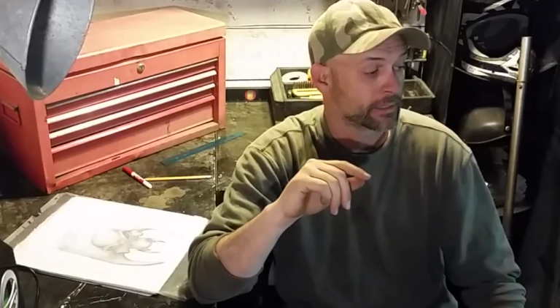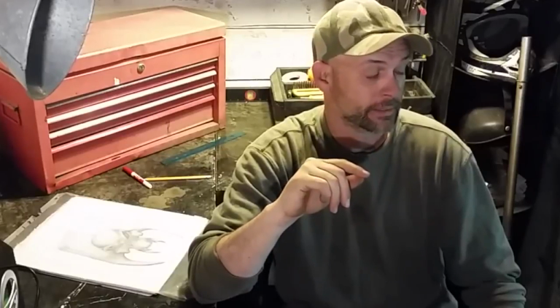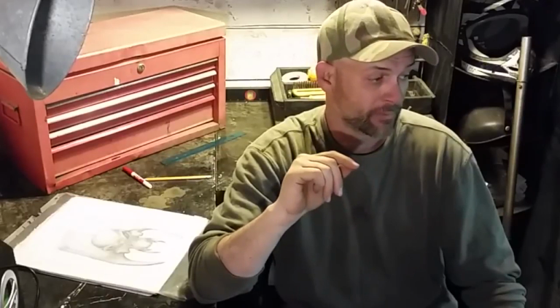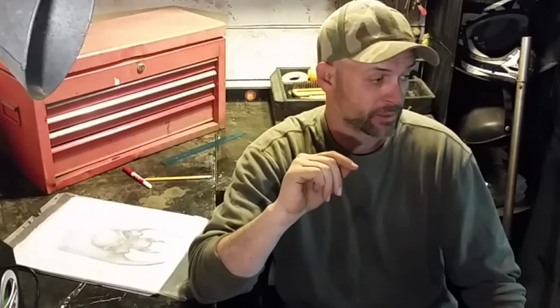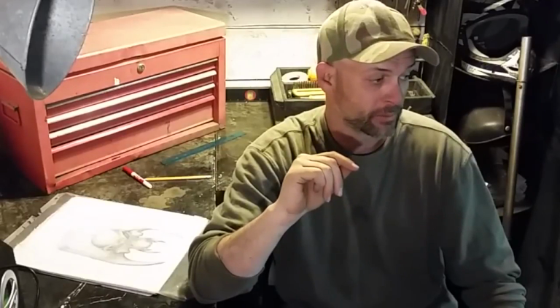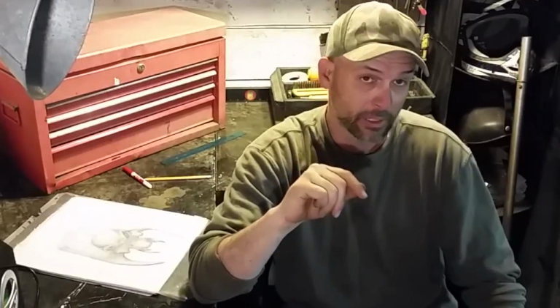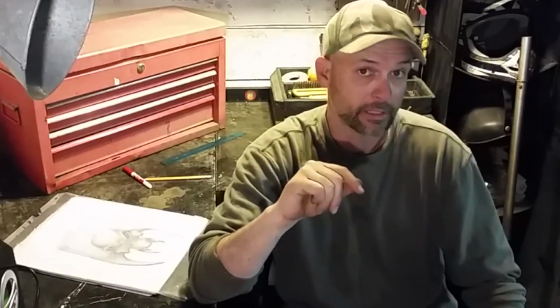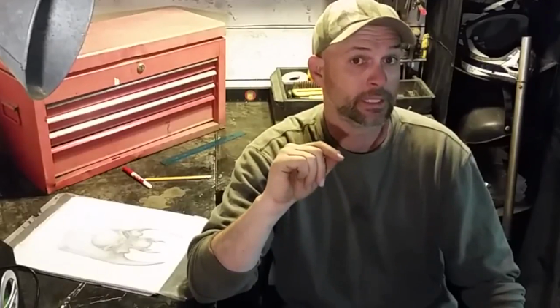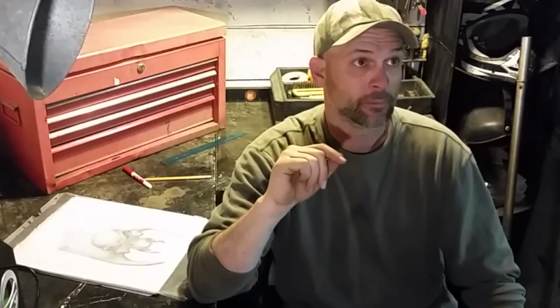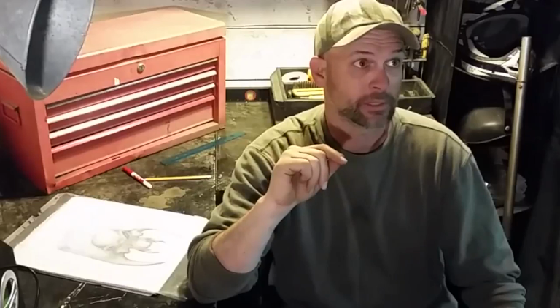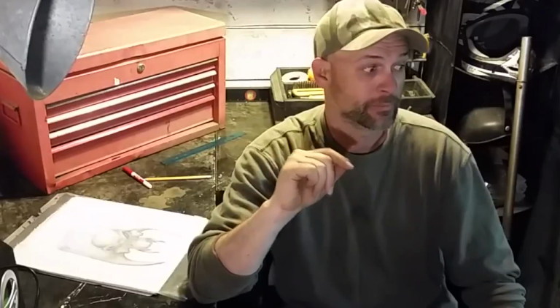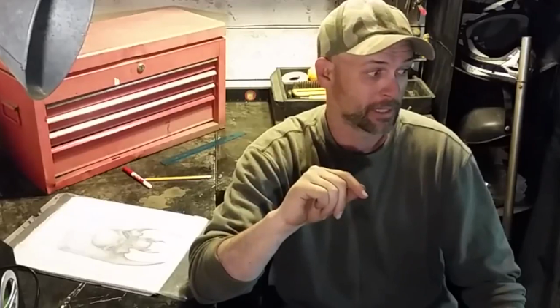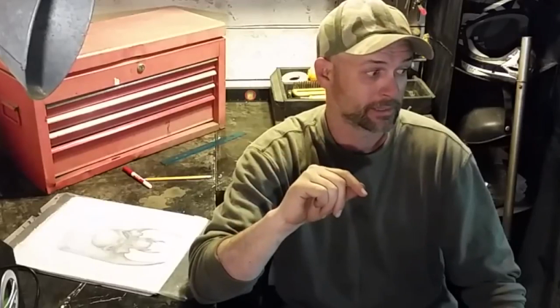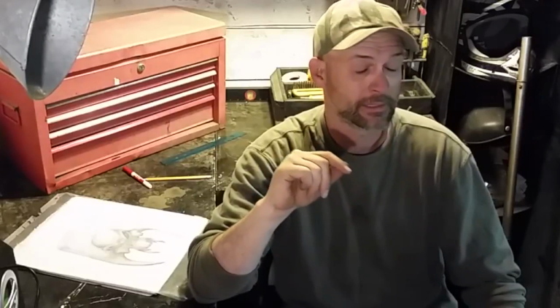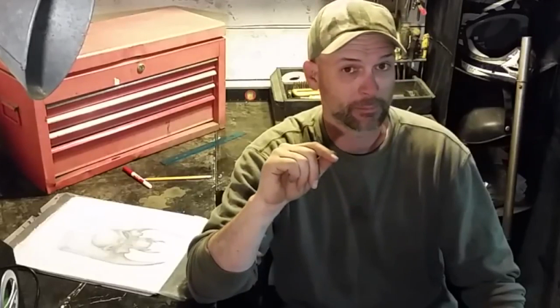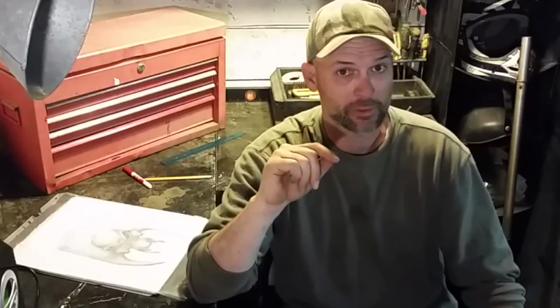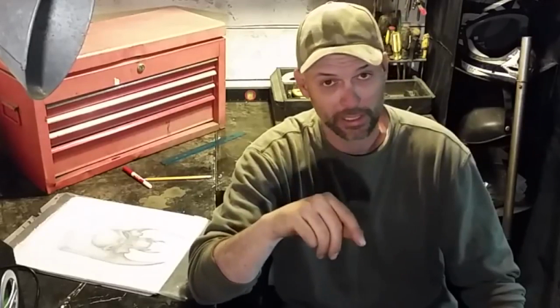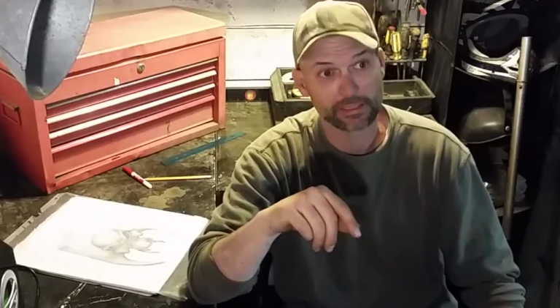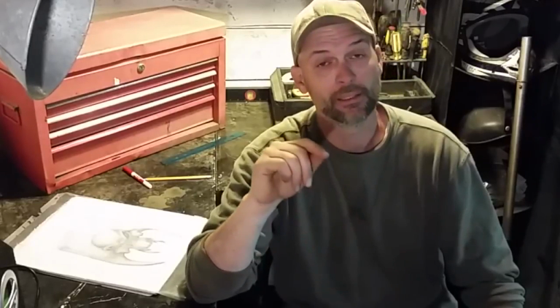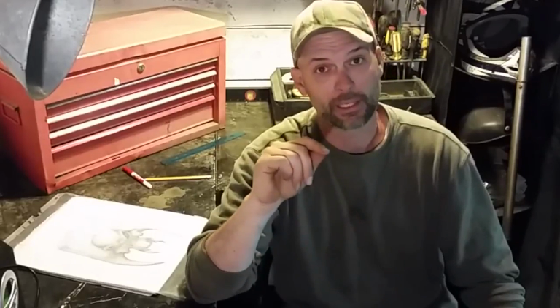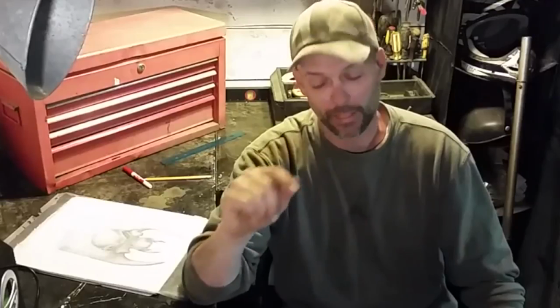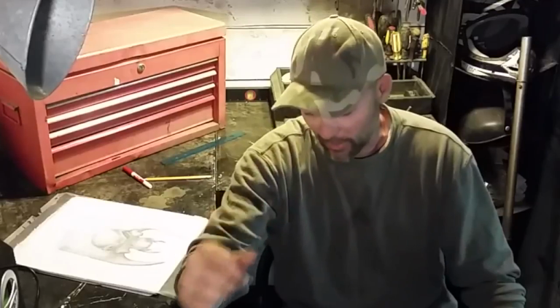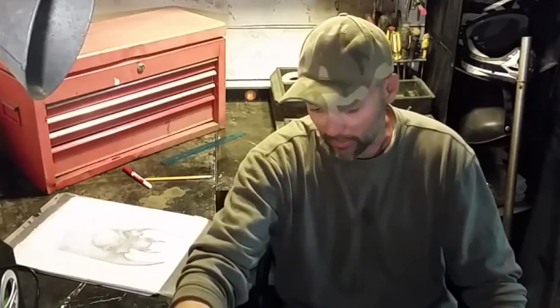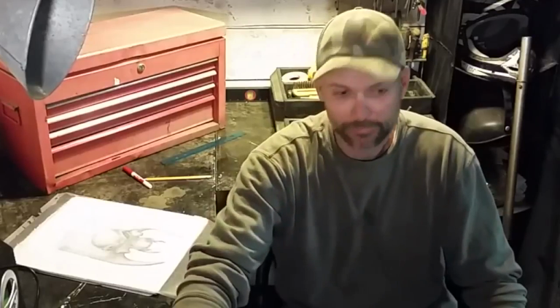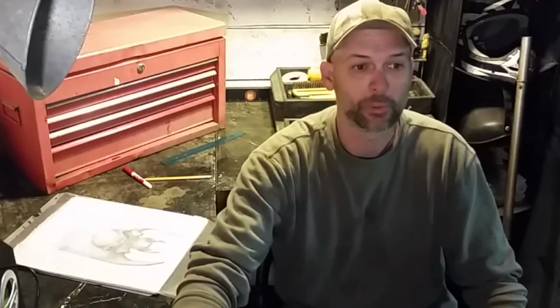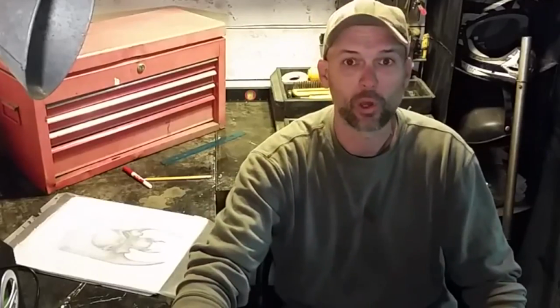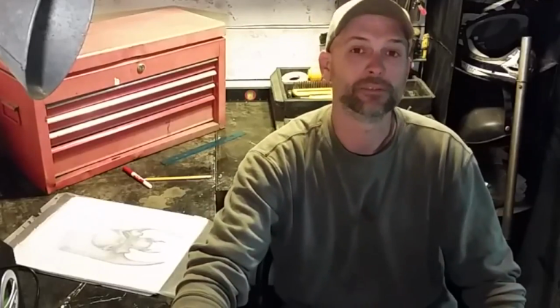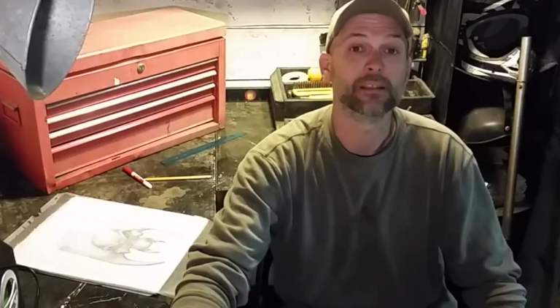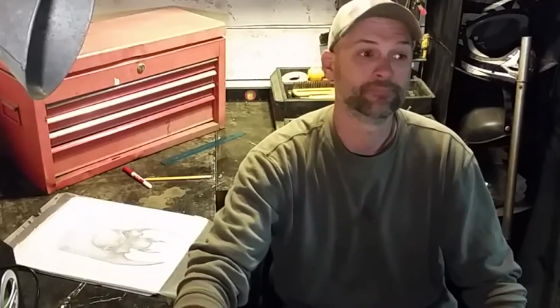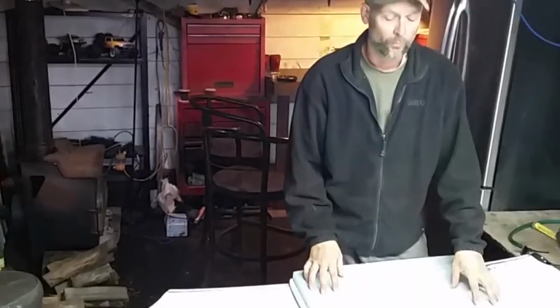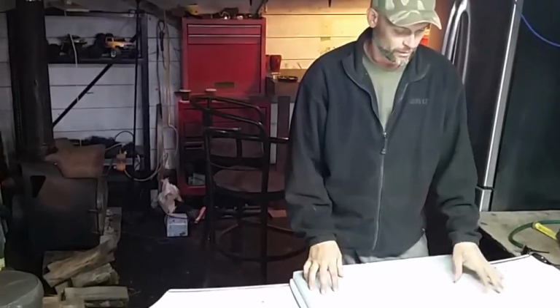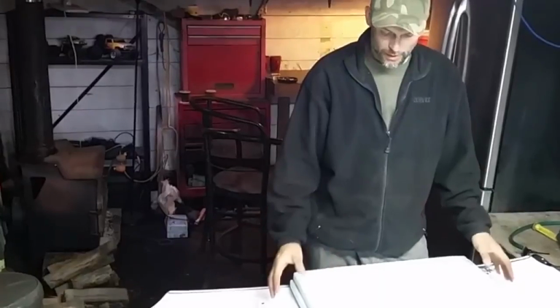Then we've got to glue it on there, then we've got to fiberglass it, then we've got to putty it, and then we are doing a lot of sanding.